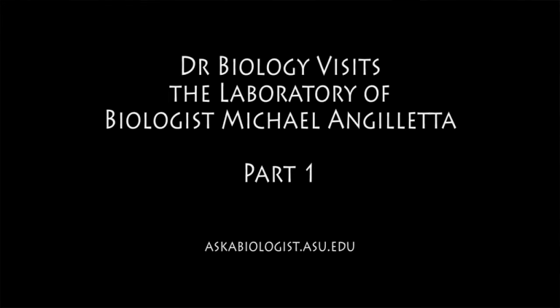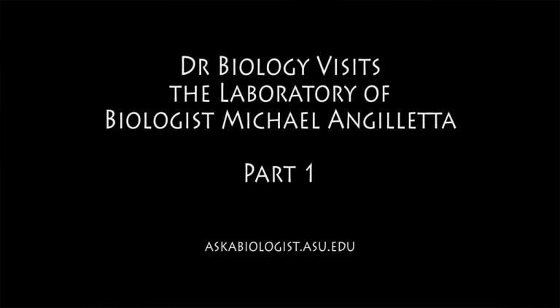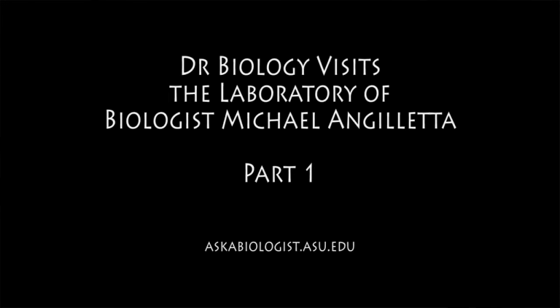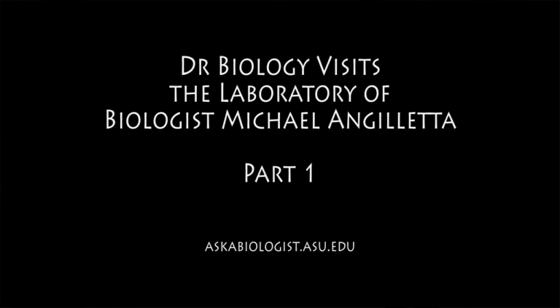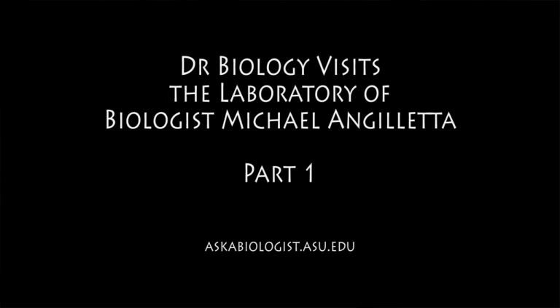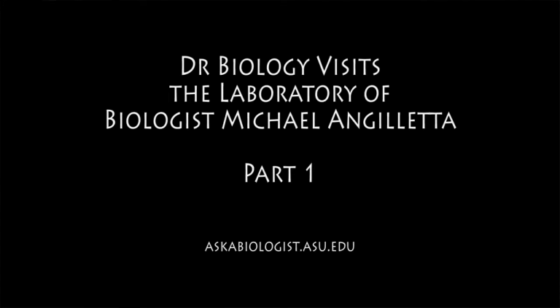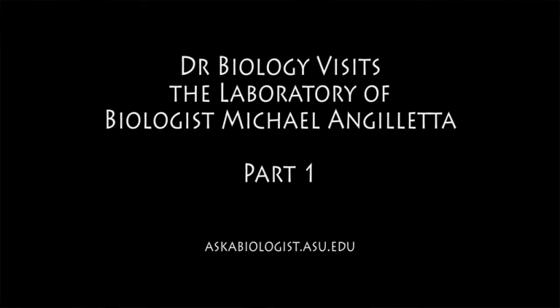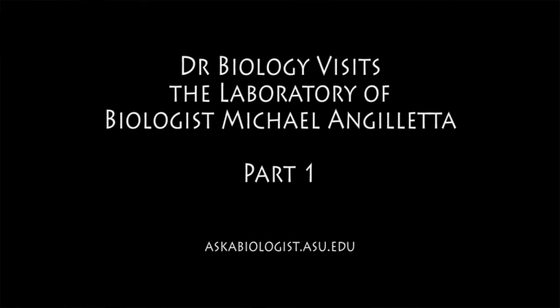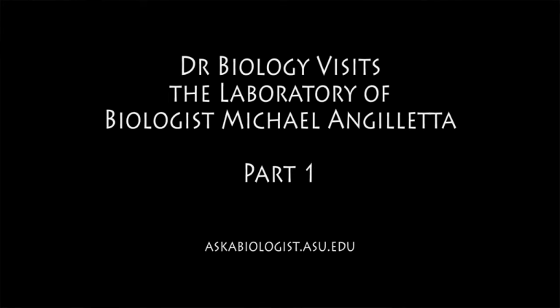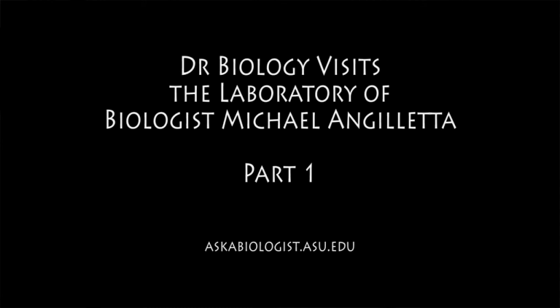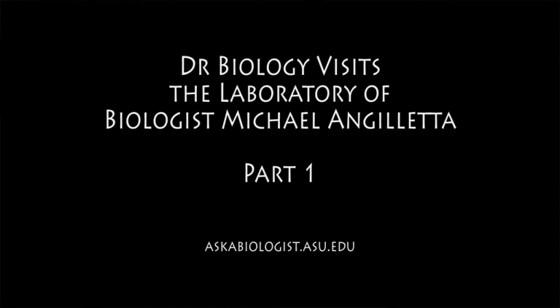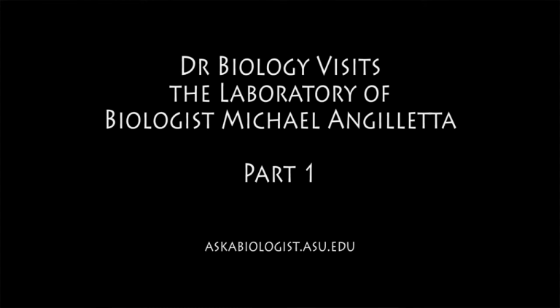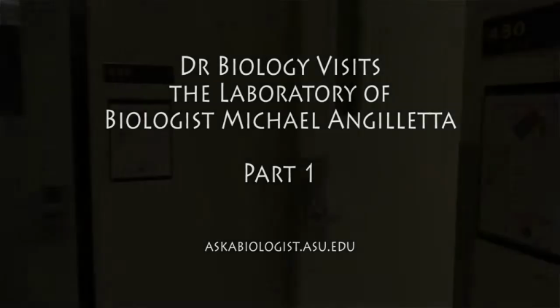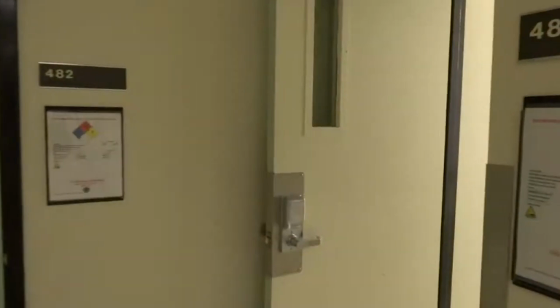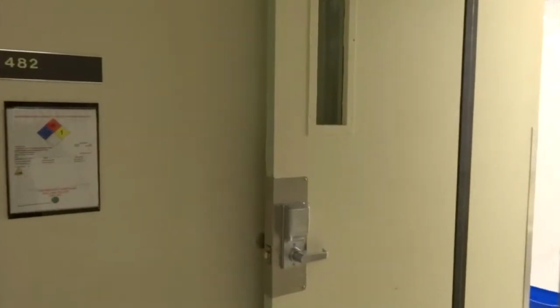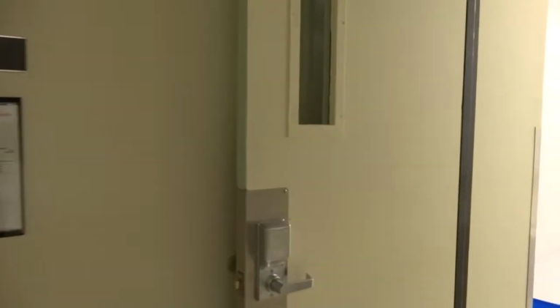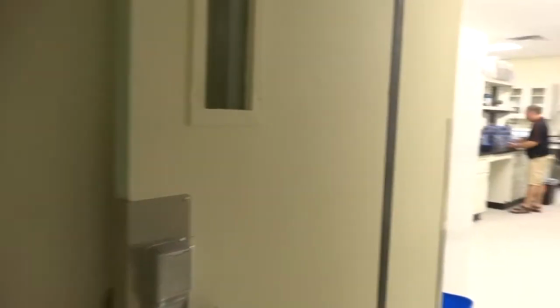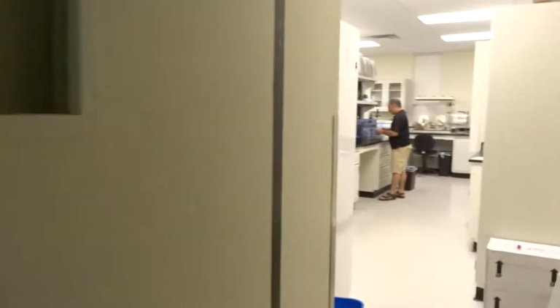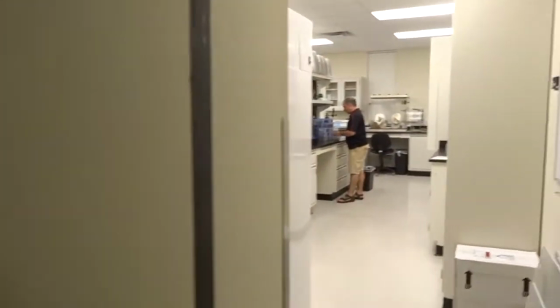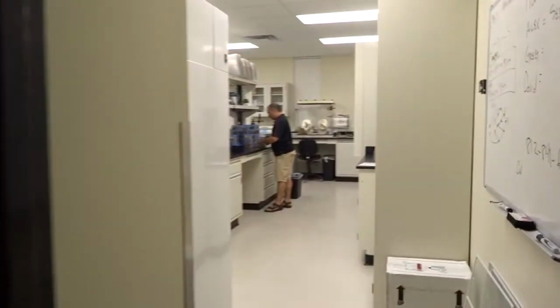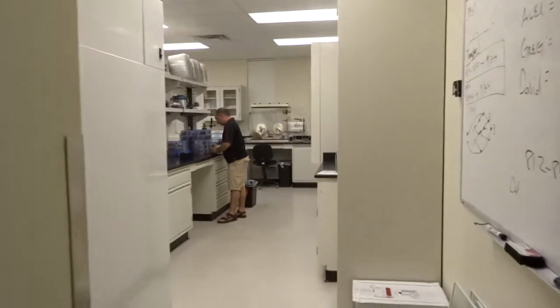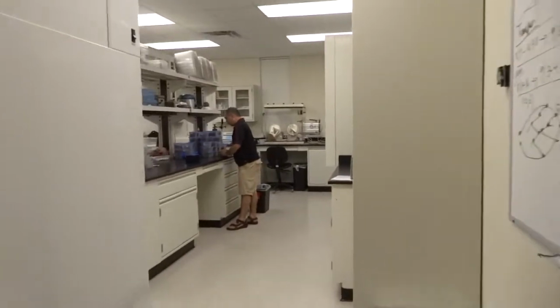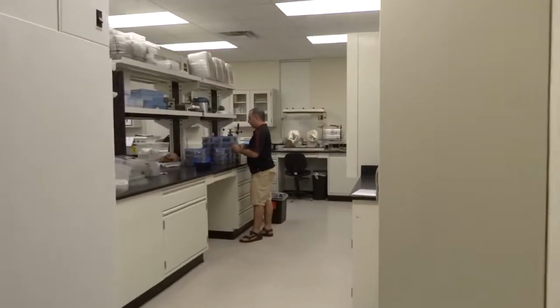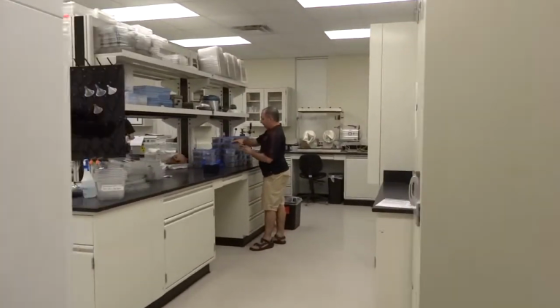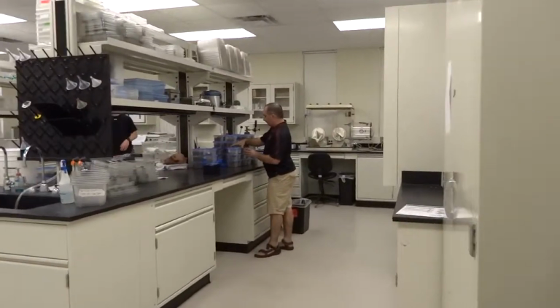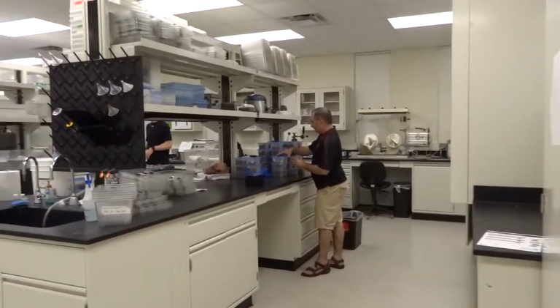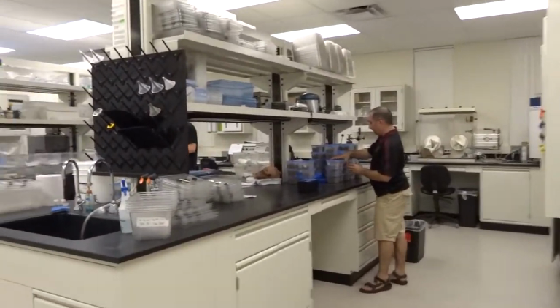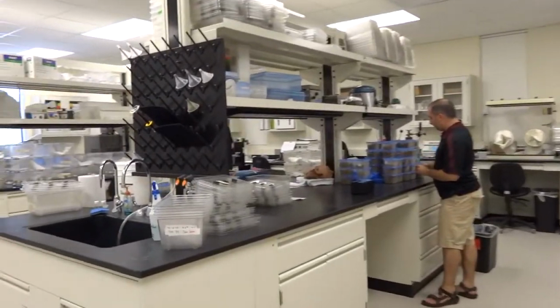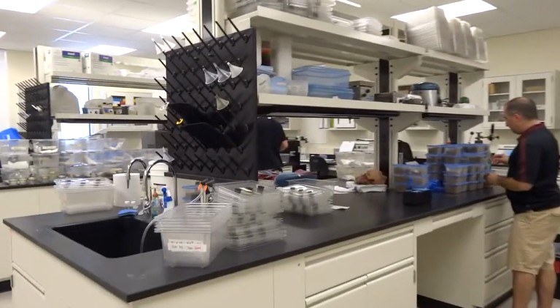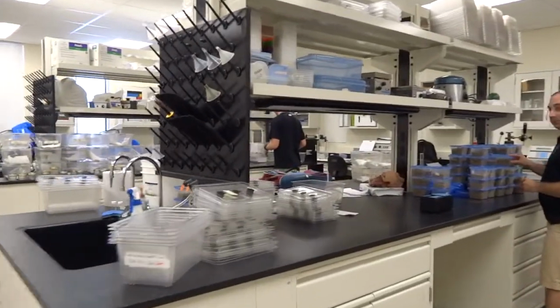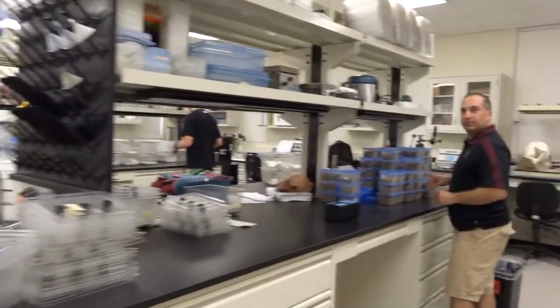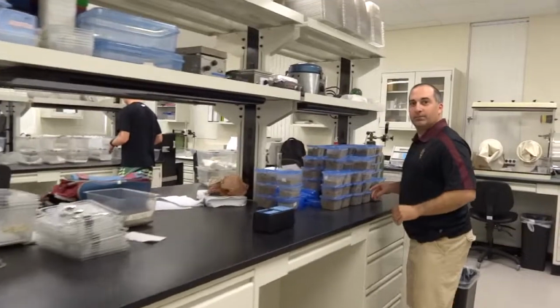So today what are we going to do? Instead of looking for the animals in their field, we're going to be looking at some of the scientists — or in particular one scientist — that works on some pretty cool animals and is doing some pretty cool research. We also get to see what a lab looks like.